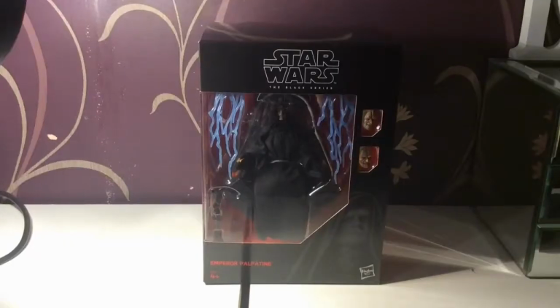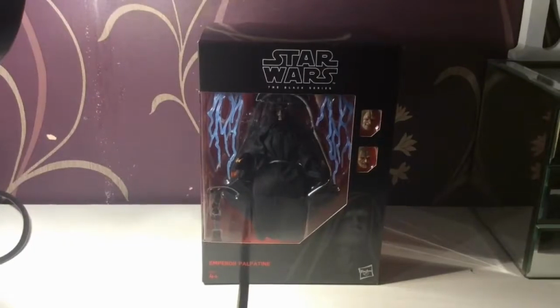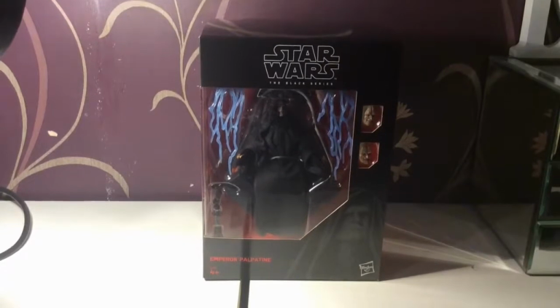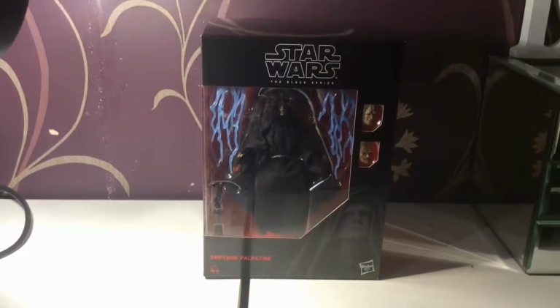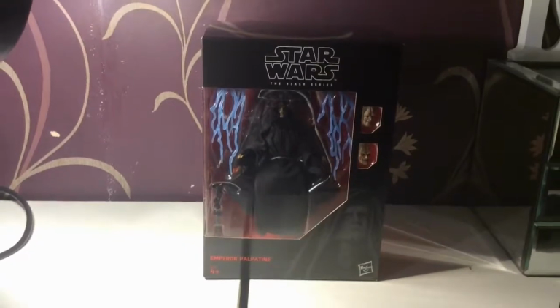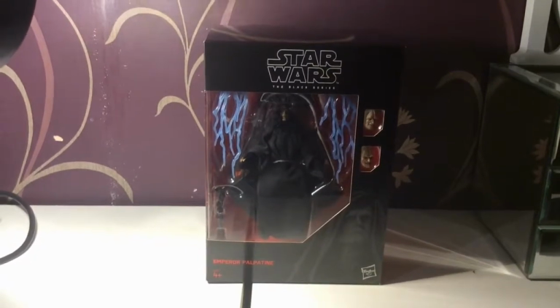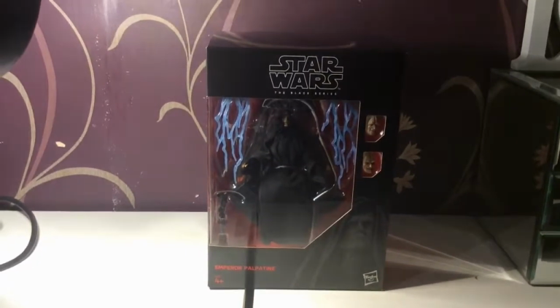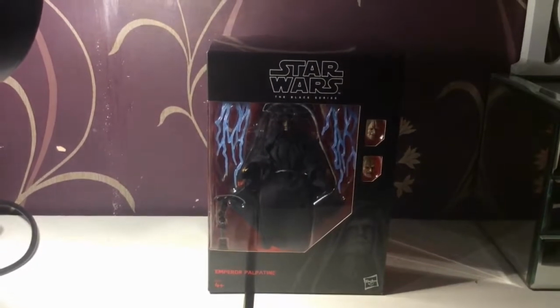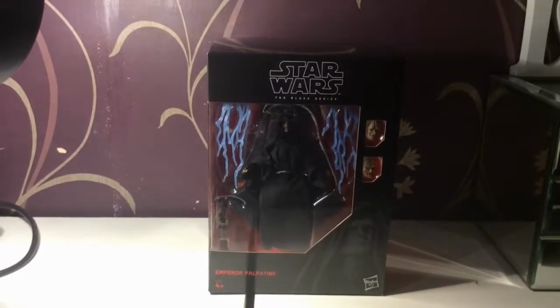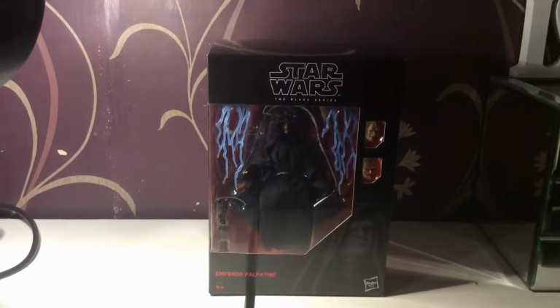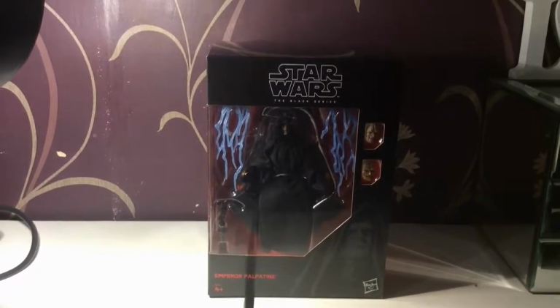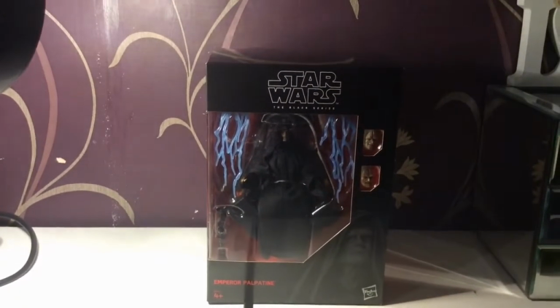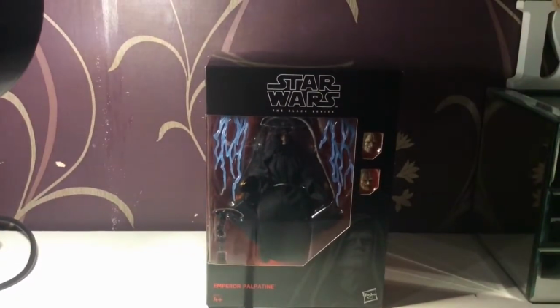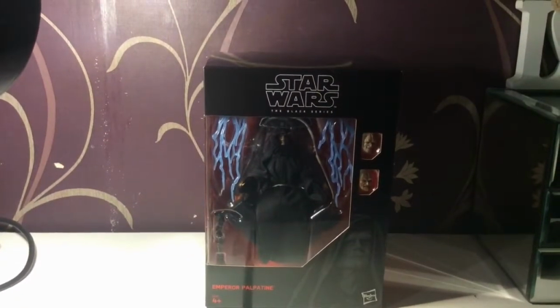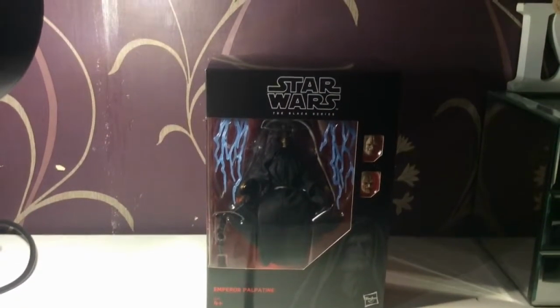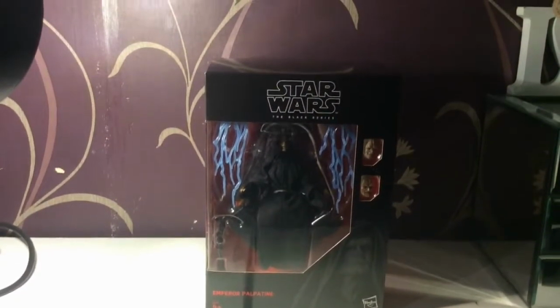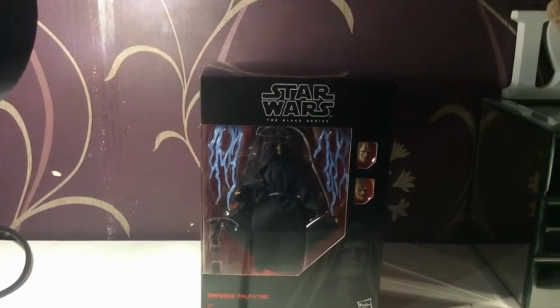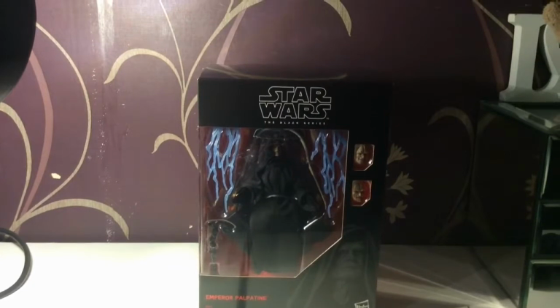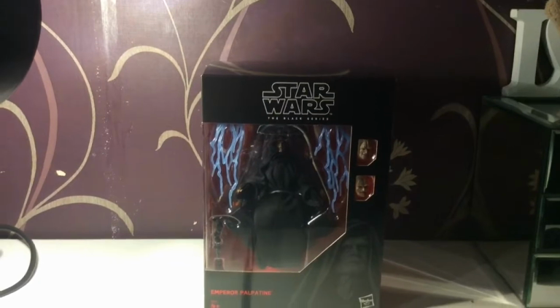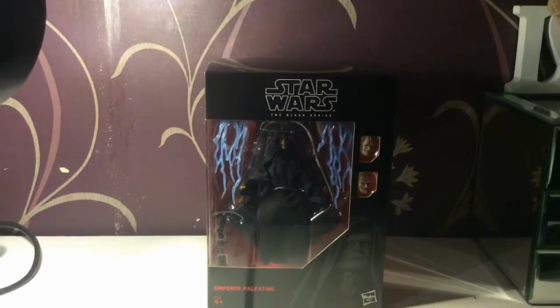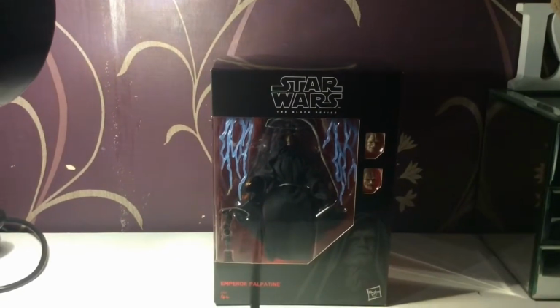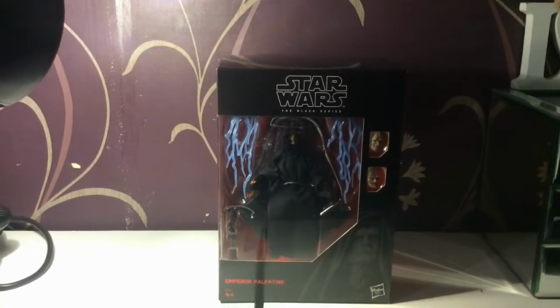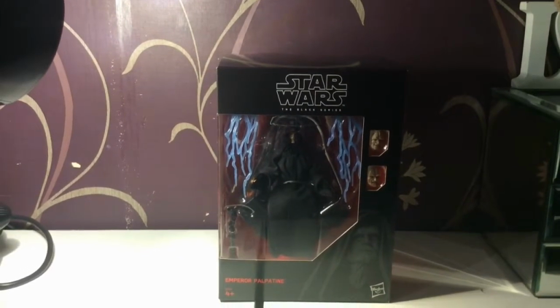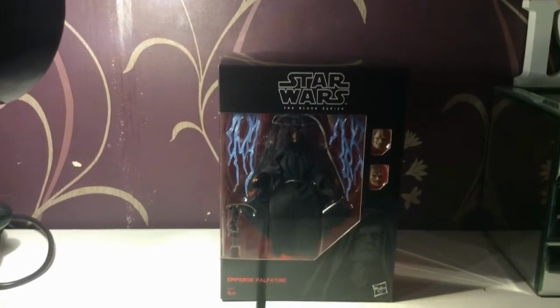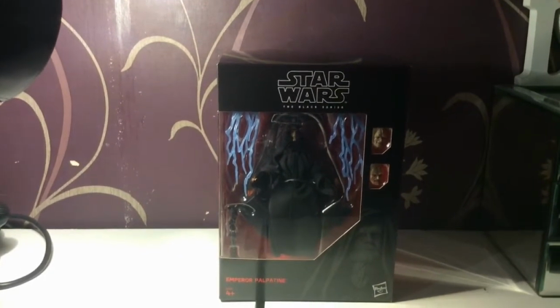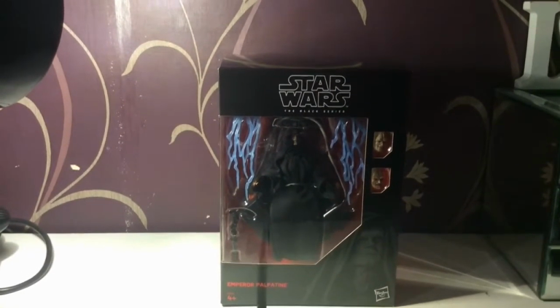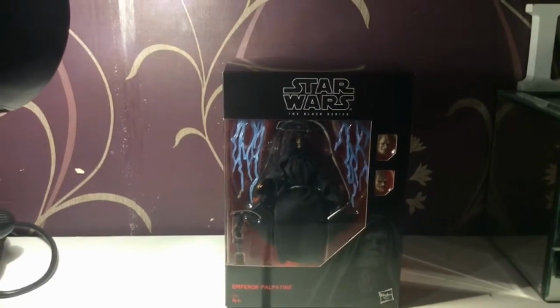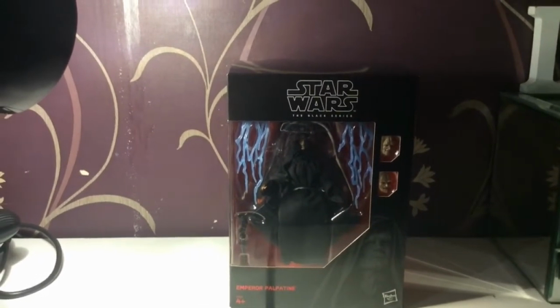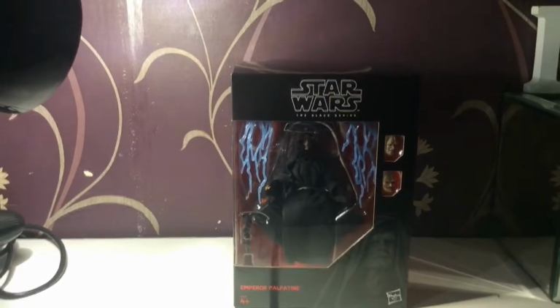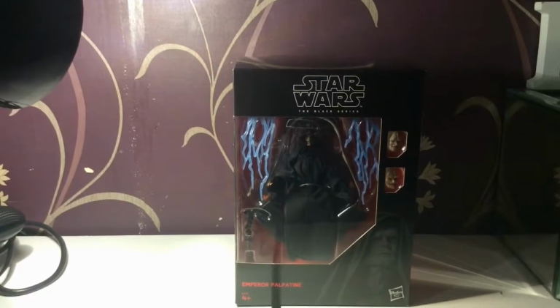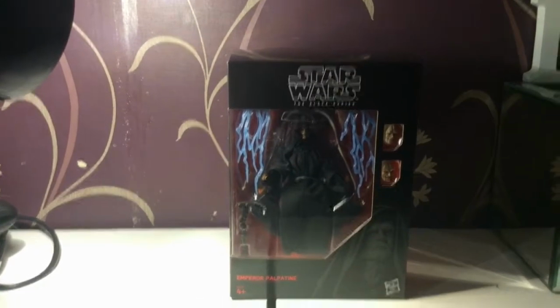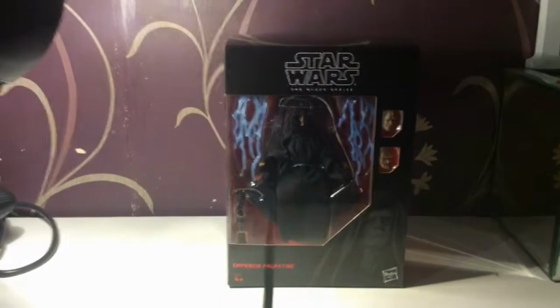Hello and welcome to a Smyrd P video. Today we are looking at Star Wars Black Series Emperor Palpatine with his Deluxe Emperor Chair.